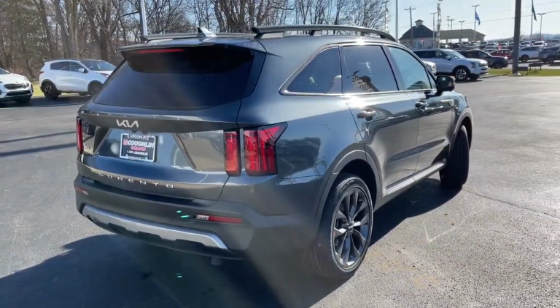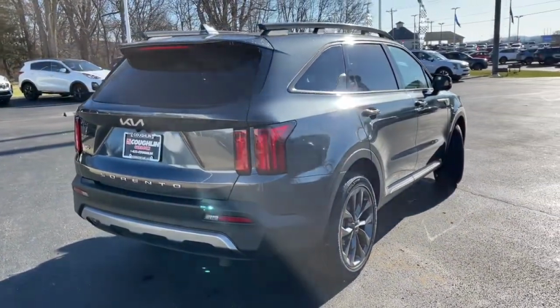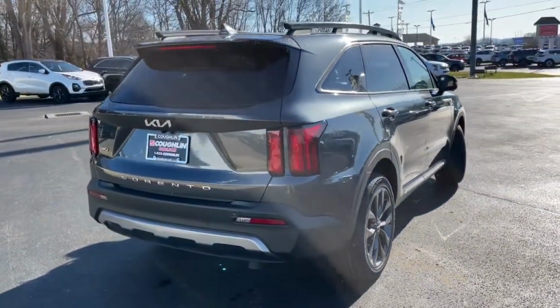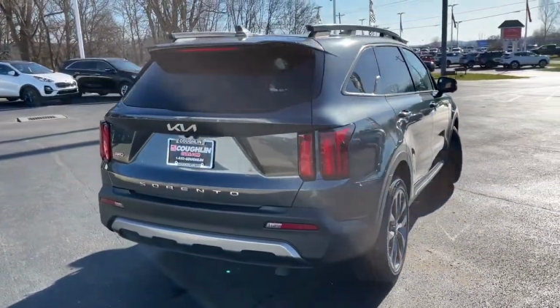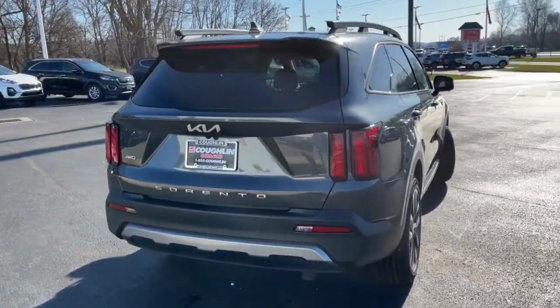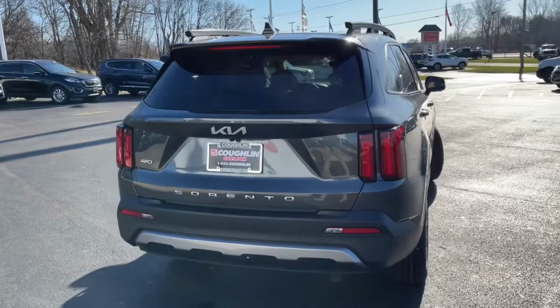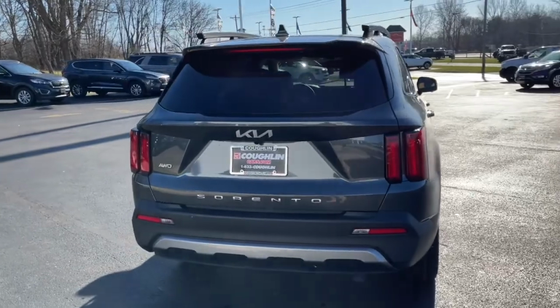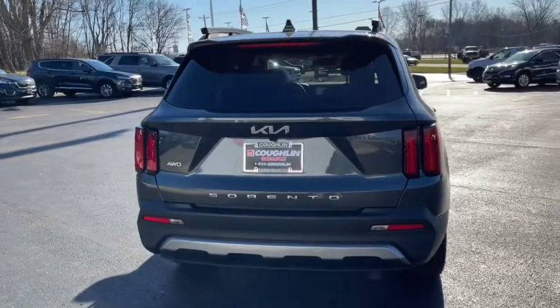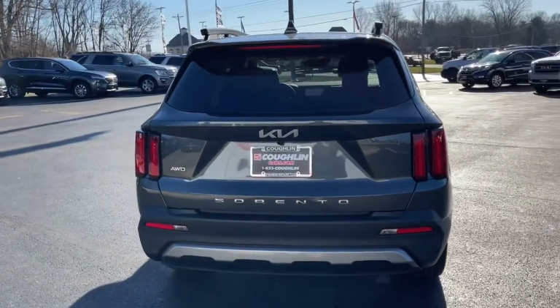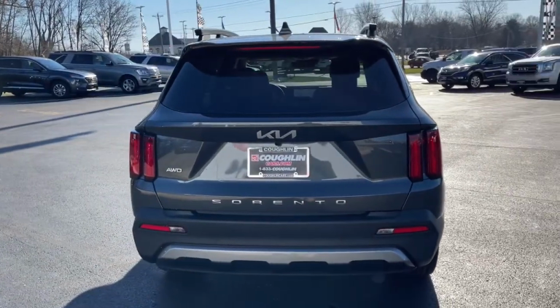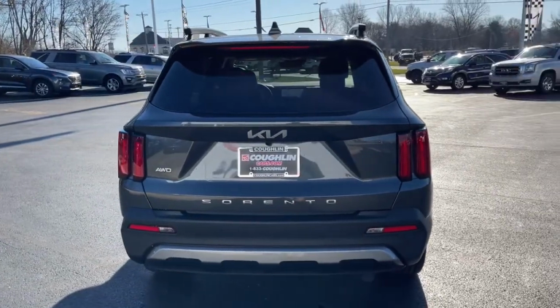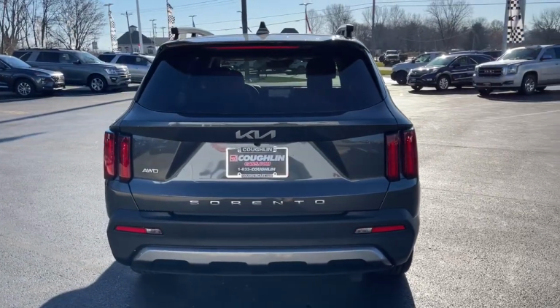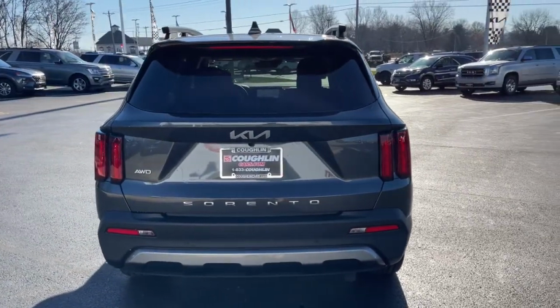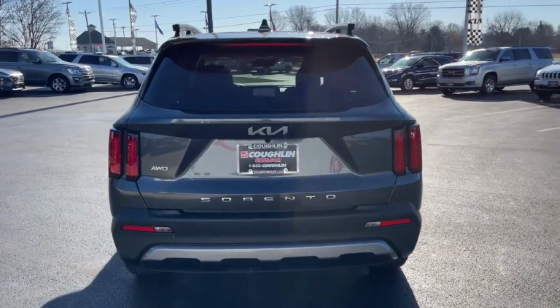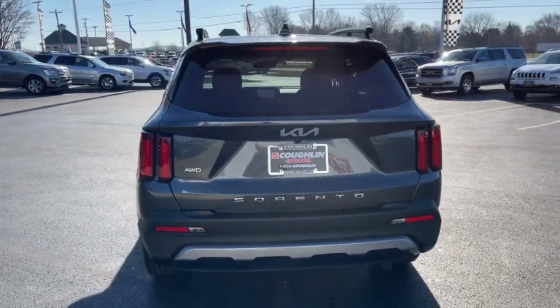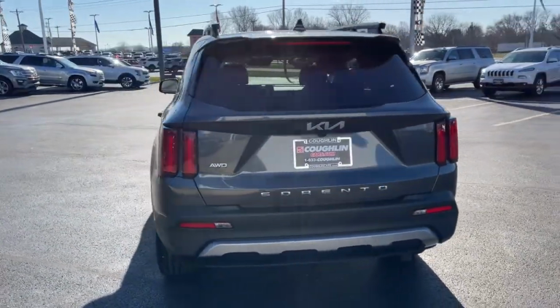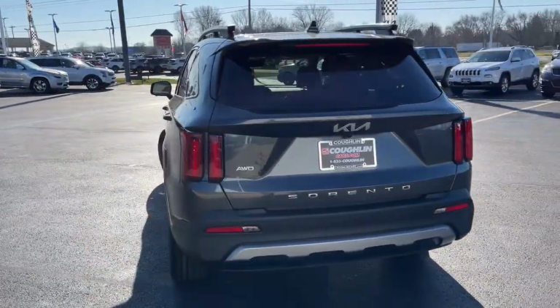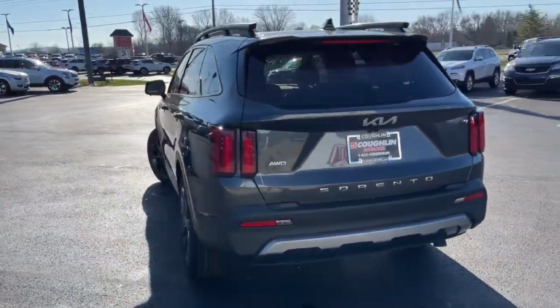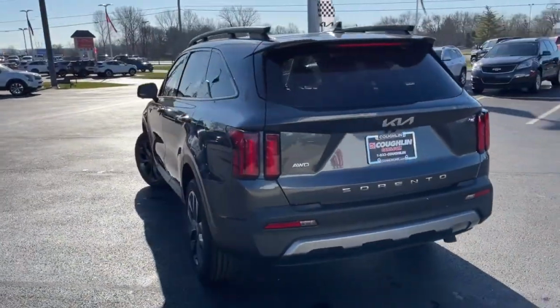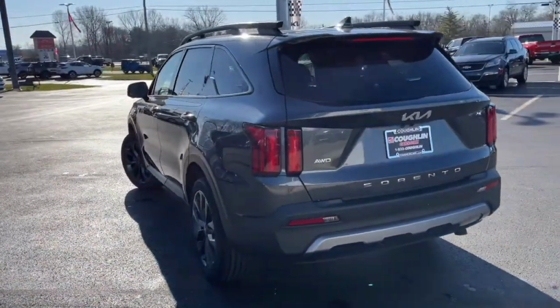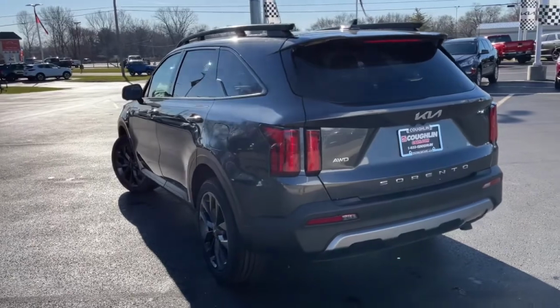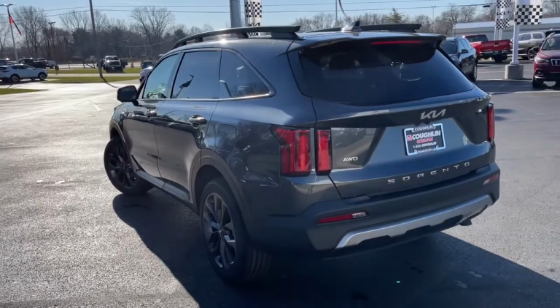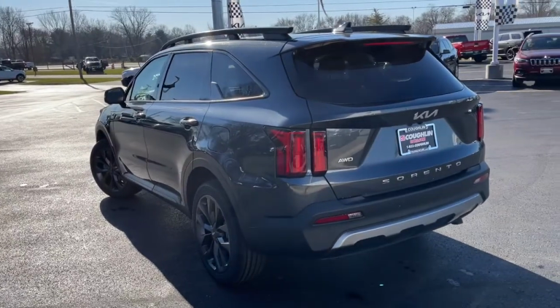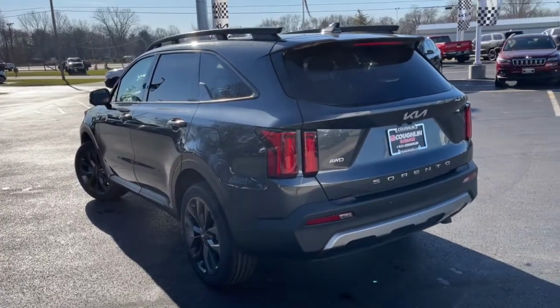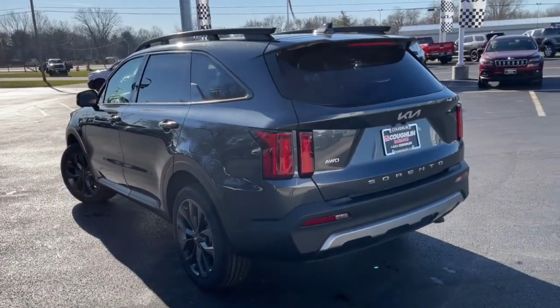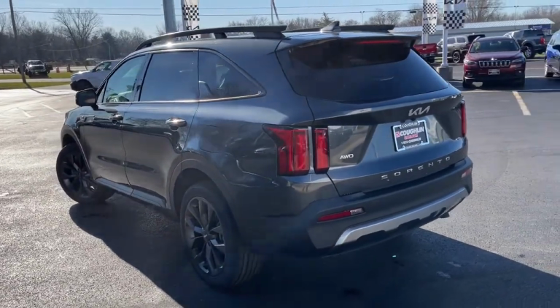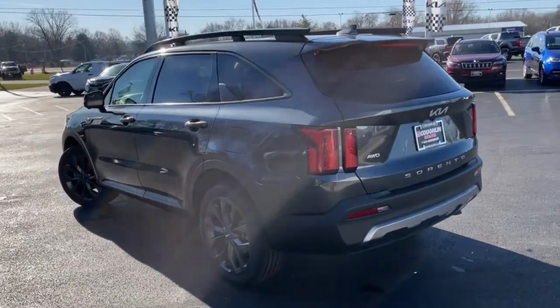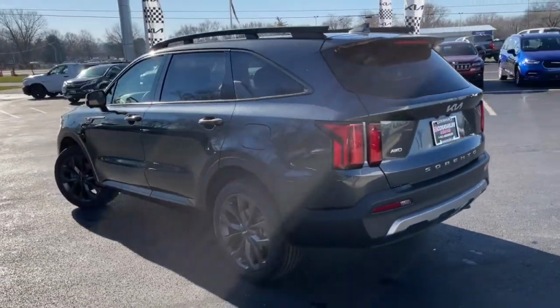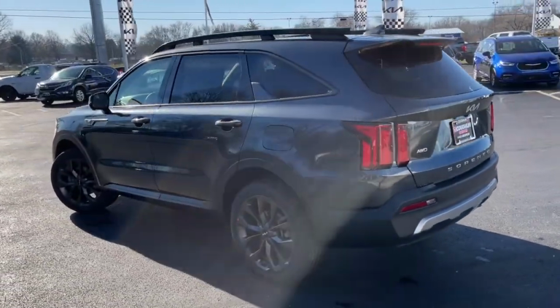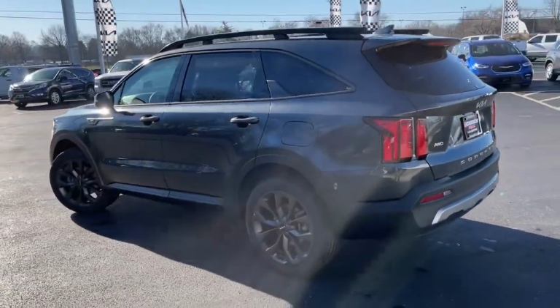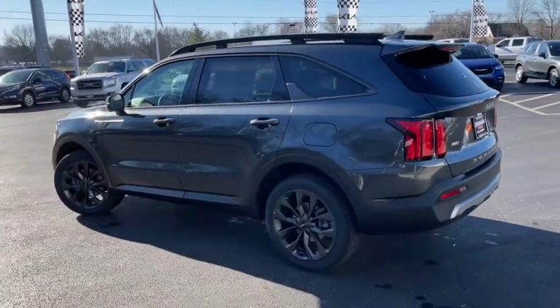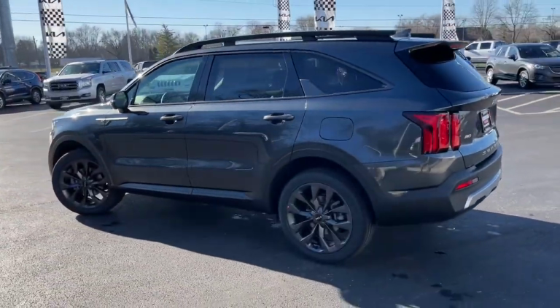Passenger comfort, cargo capacity, and connectivity — these are just some of the great options this vehicle comes with. Navigation system, power liftgate, electronic stability control.